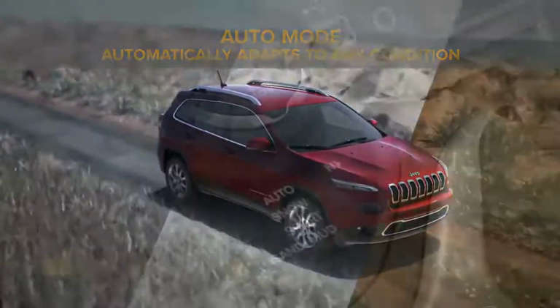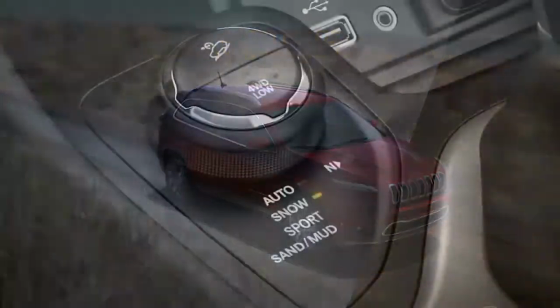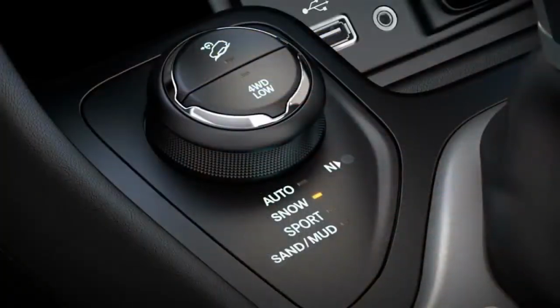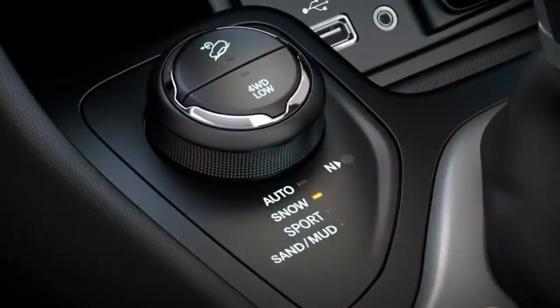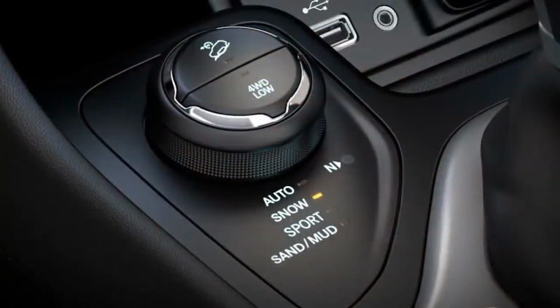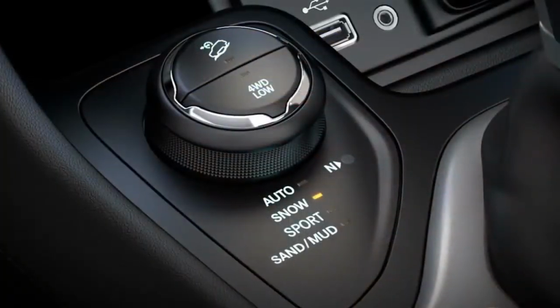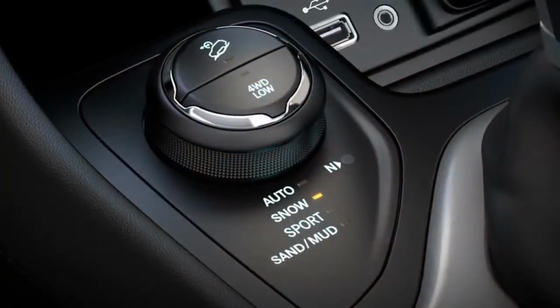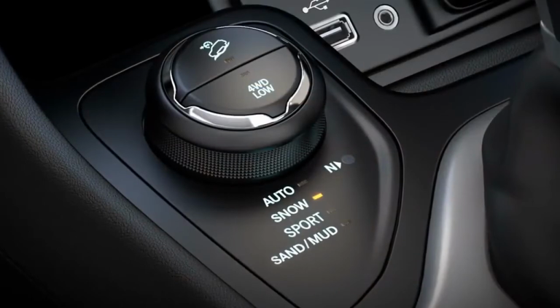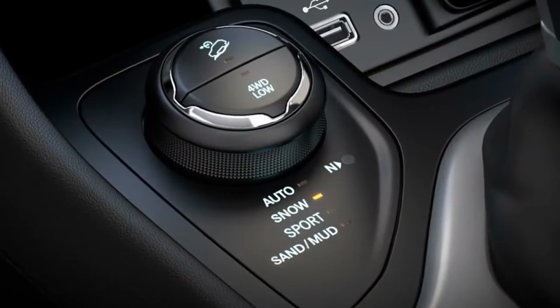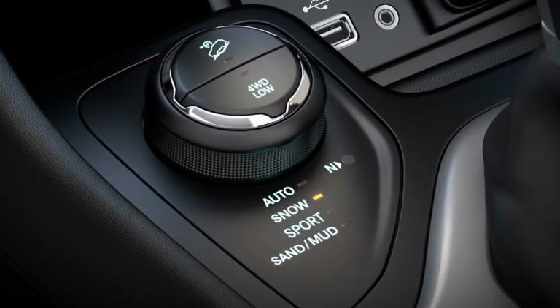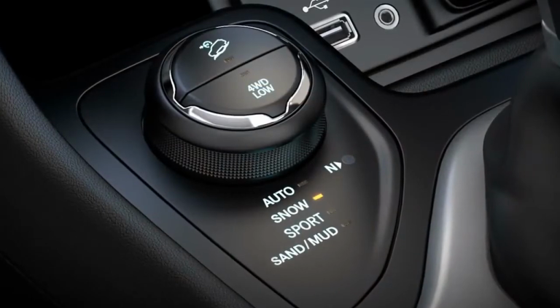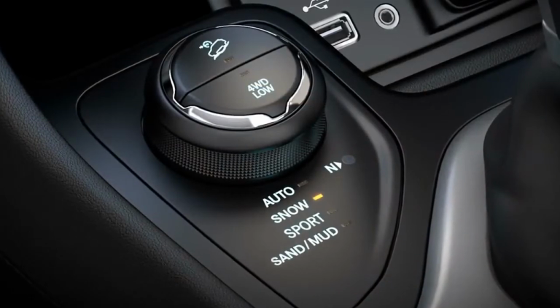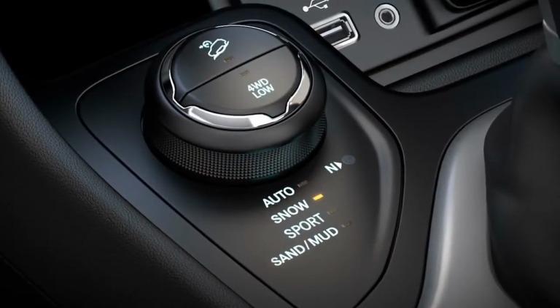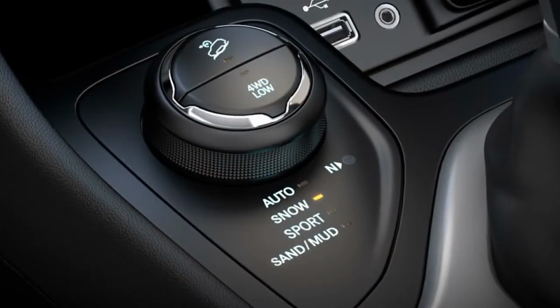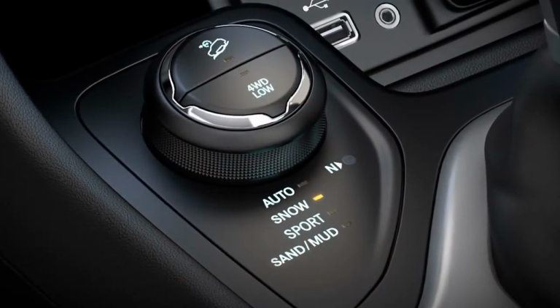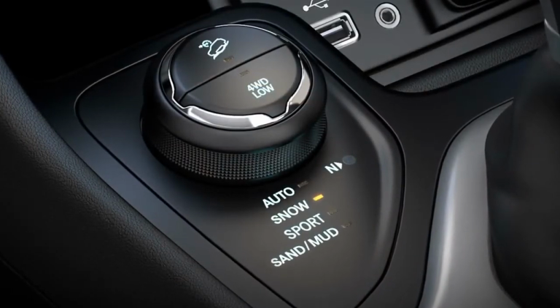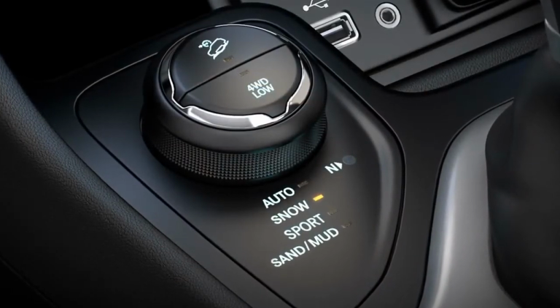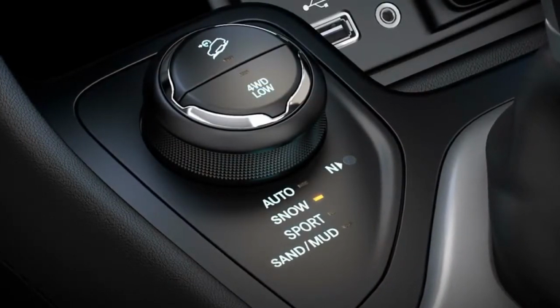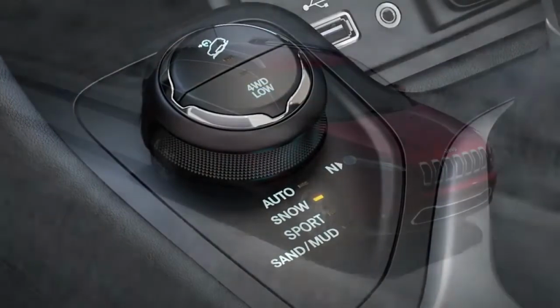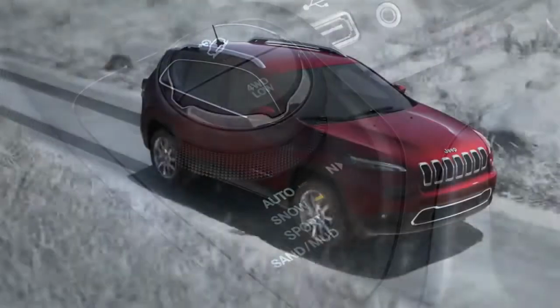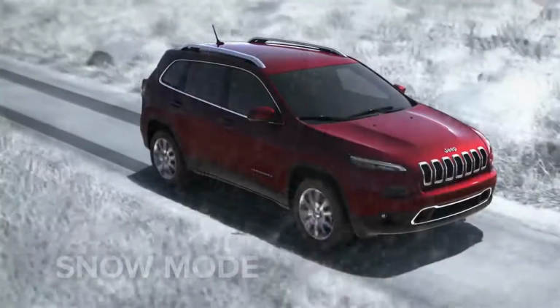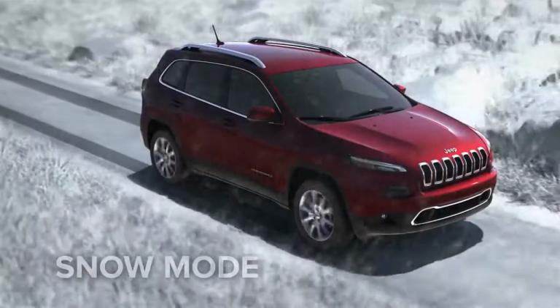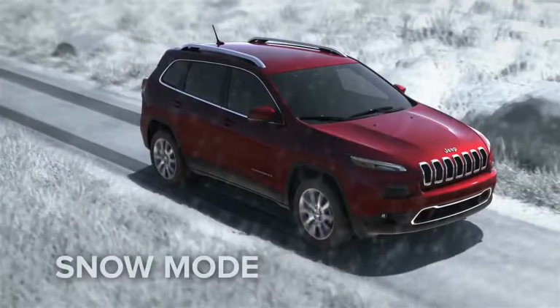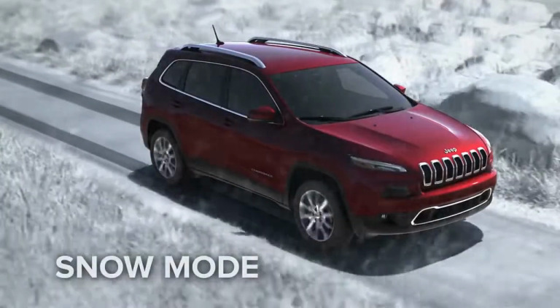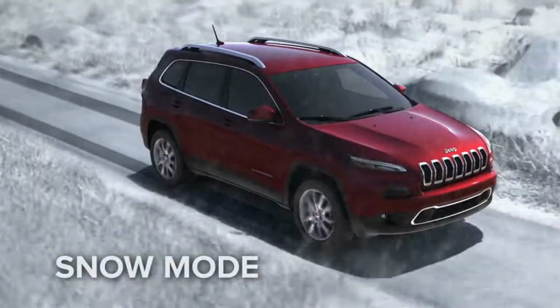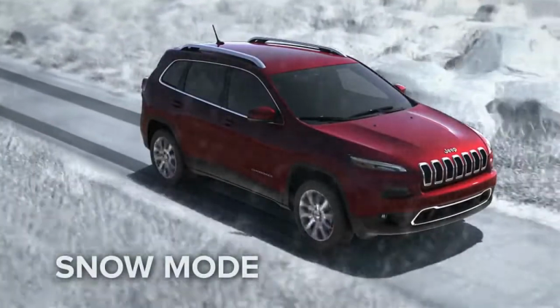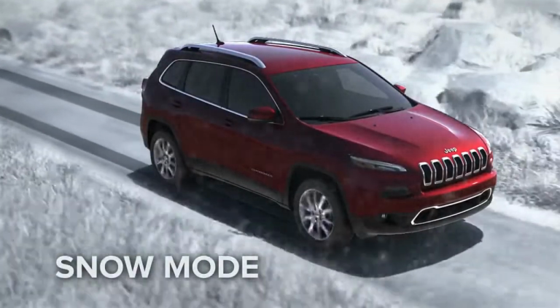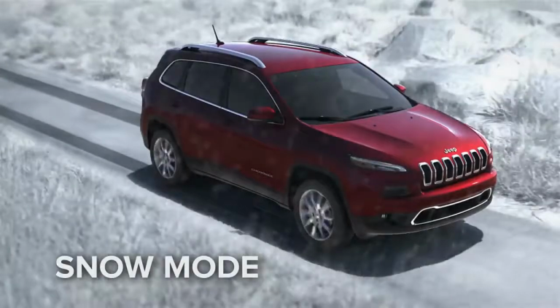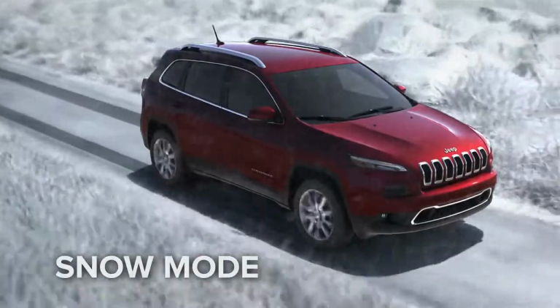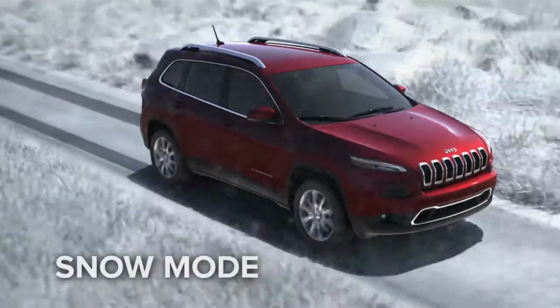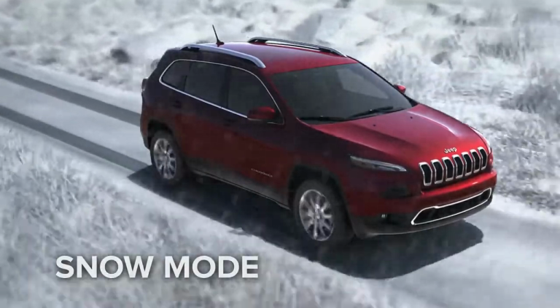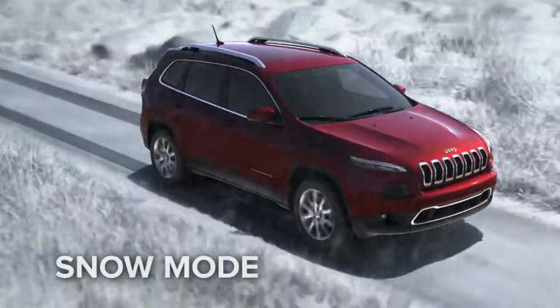Snow mode adjusts for ultimate performance when the wet stuff turns cold, ideal for snow, sleet, slush, or anything slippery.